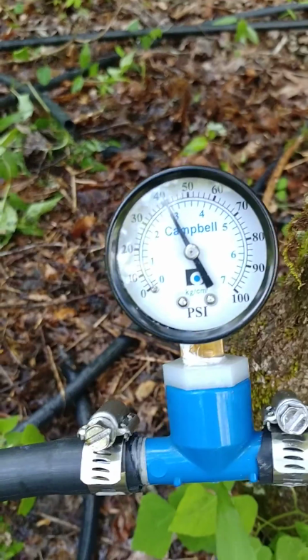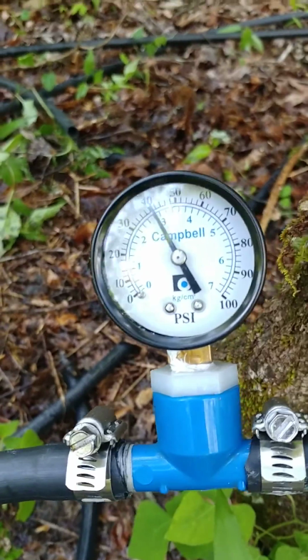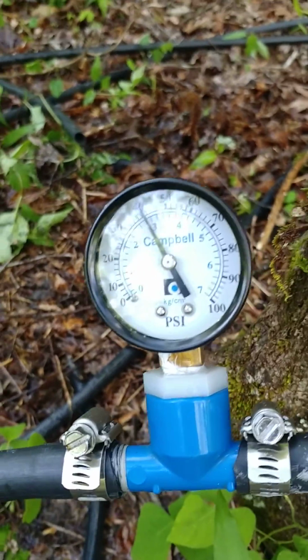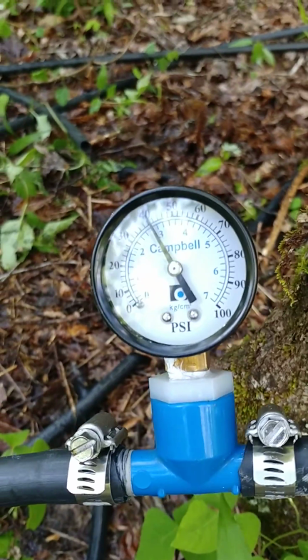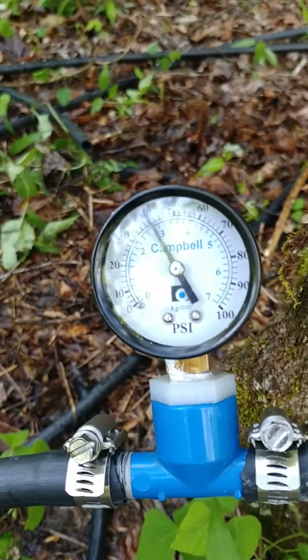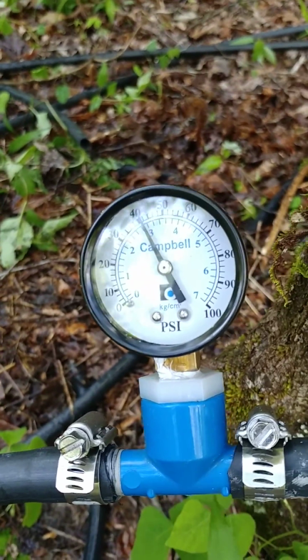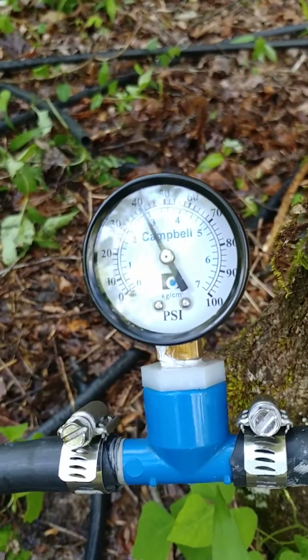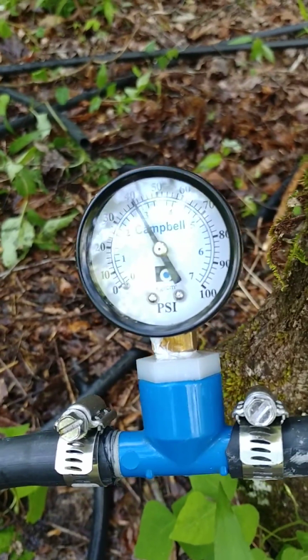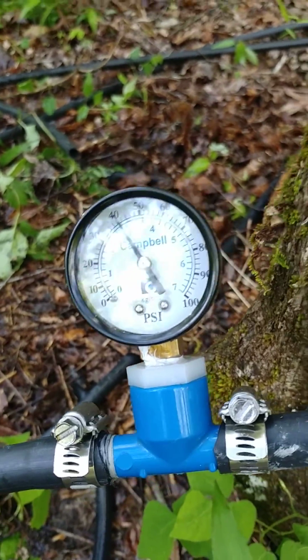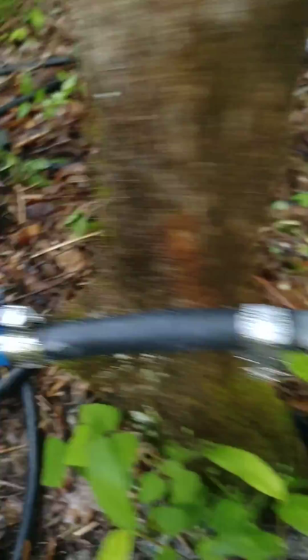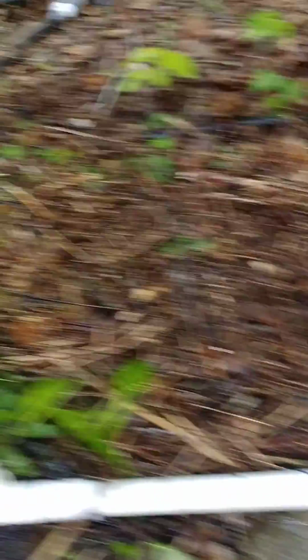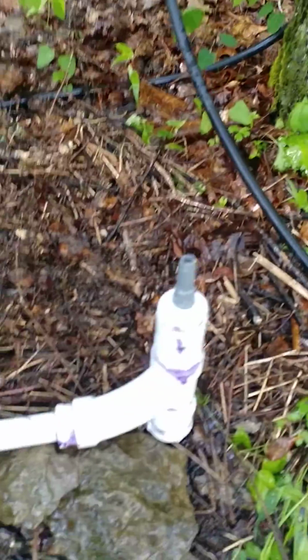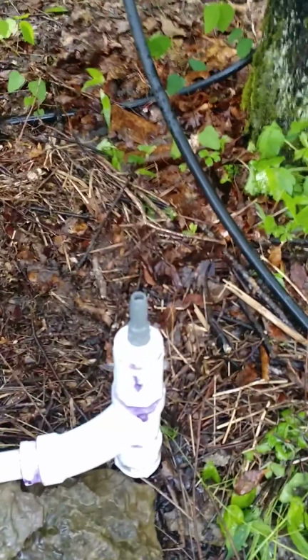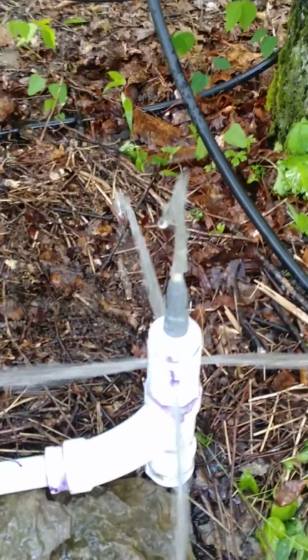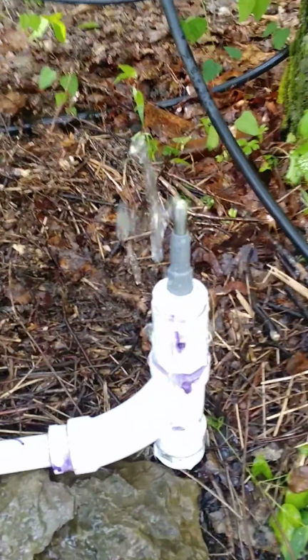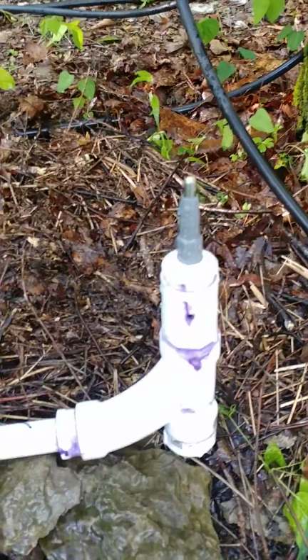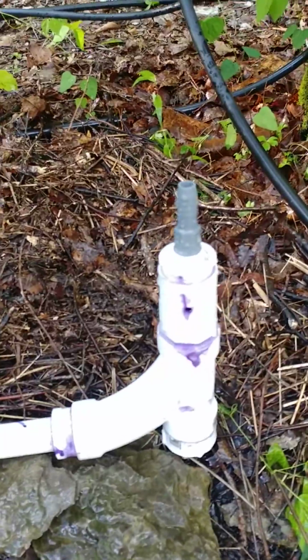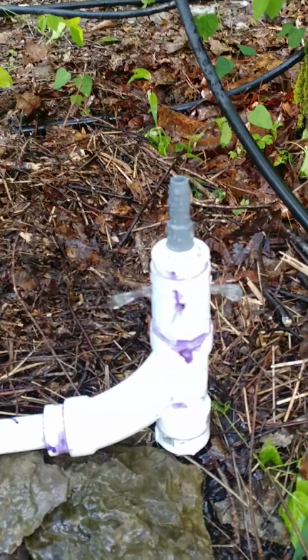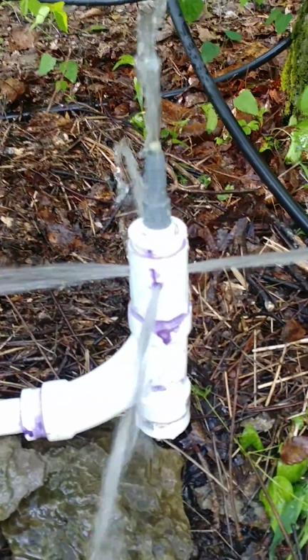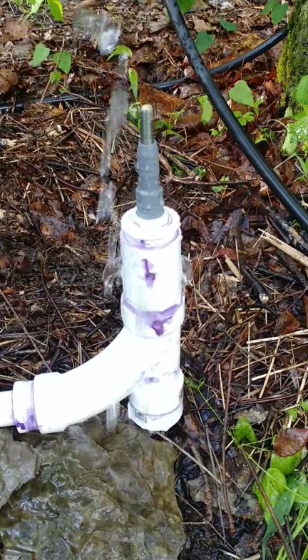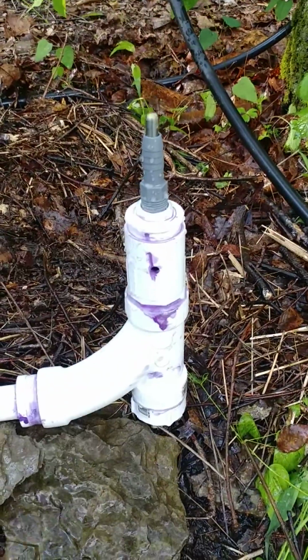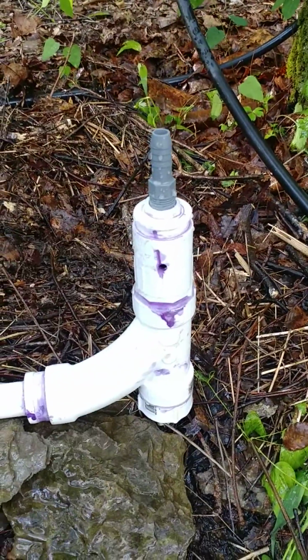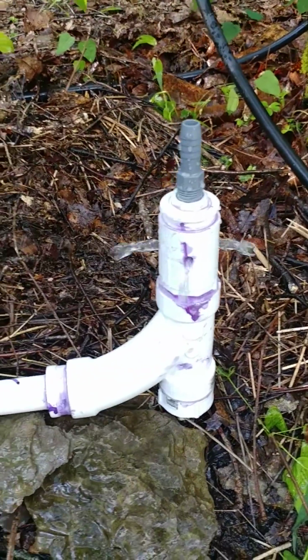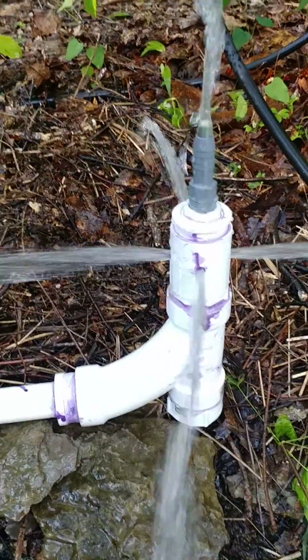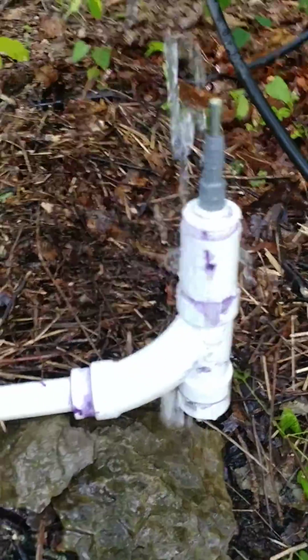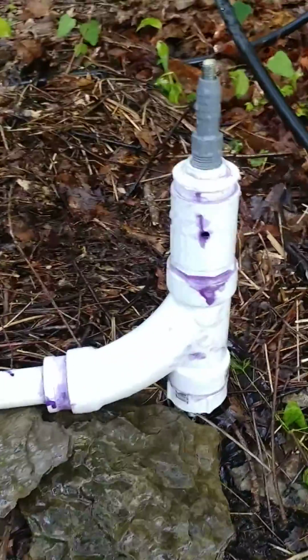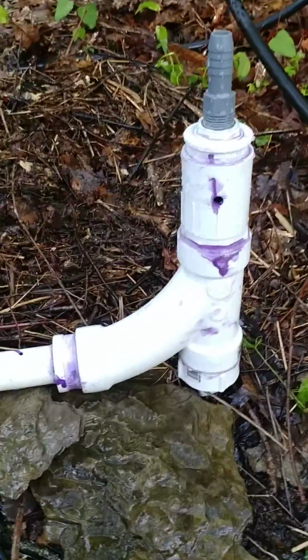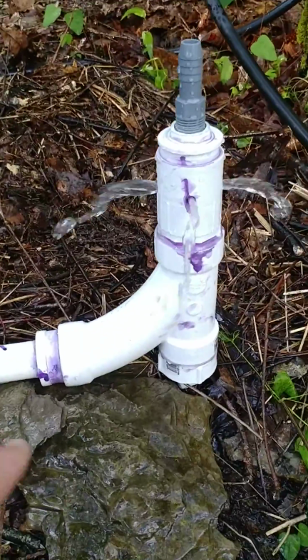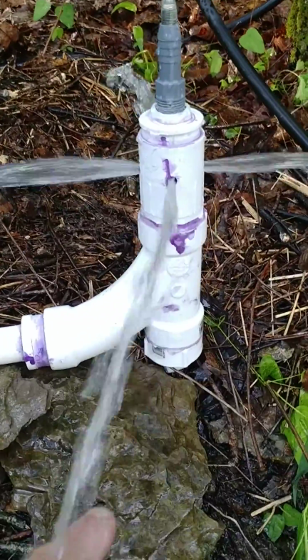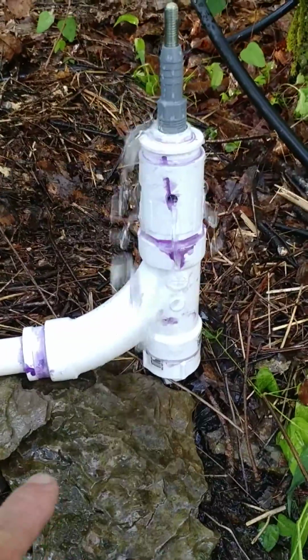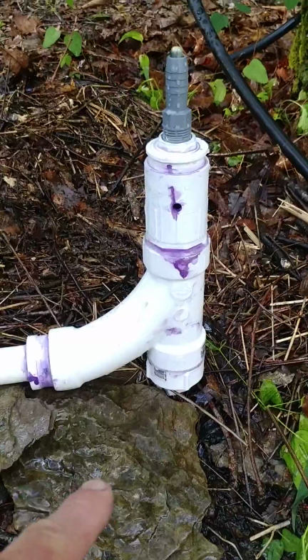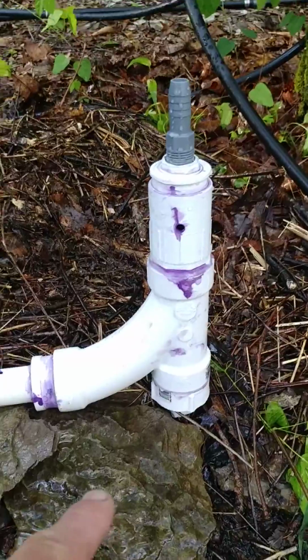I'm standing here at my water ram. There's 40 psi. Here is my homemade check valve, waste valve, one inch line going into a one and a half inch T.